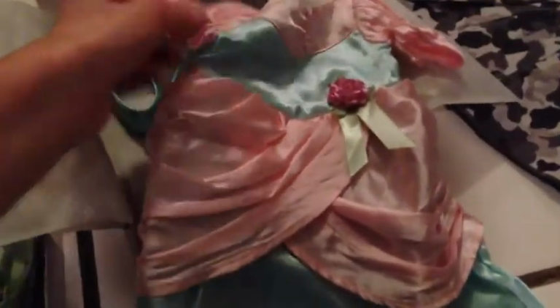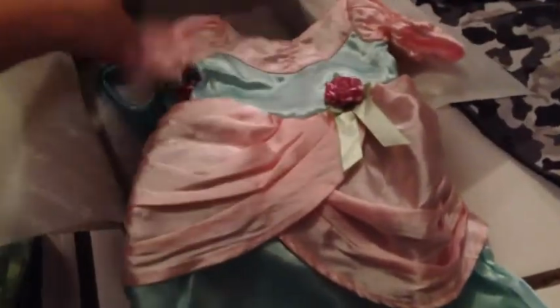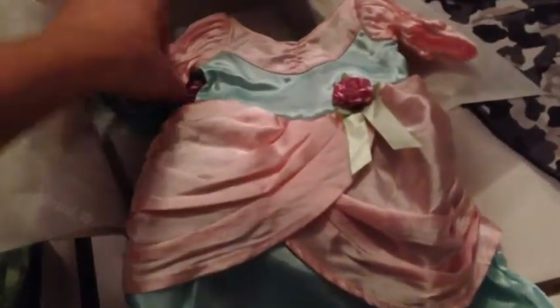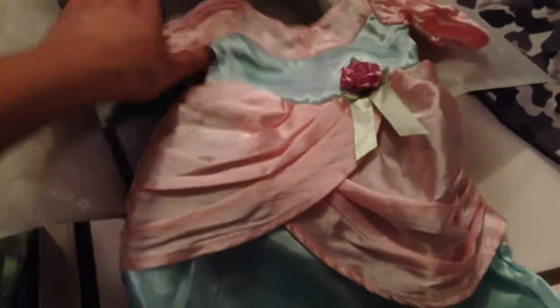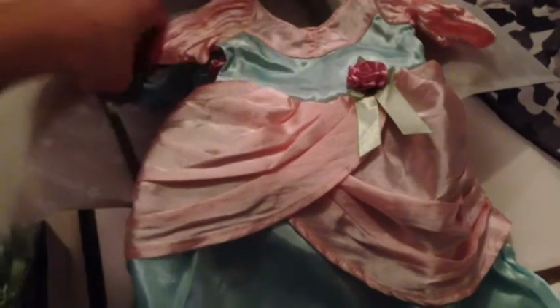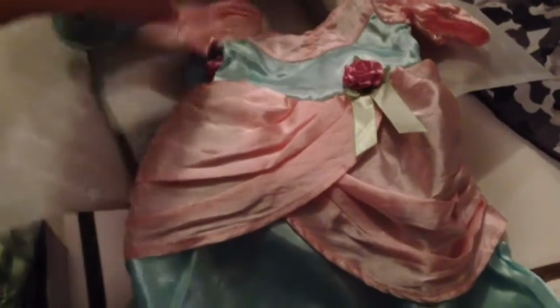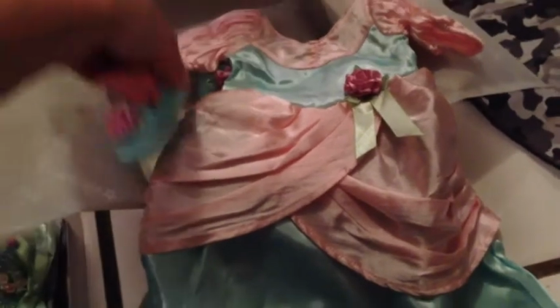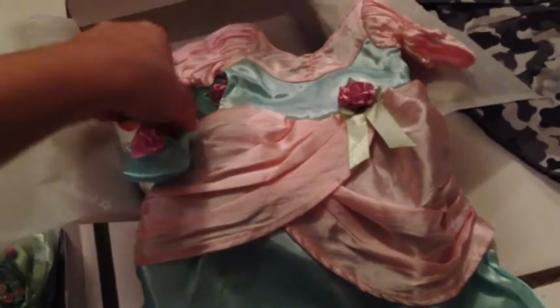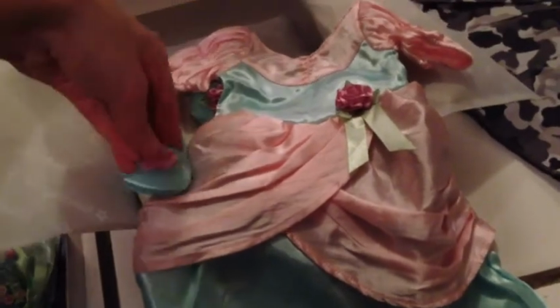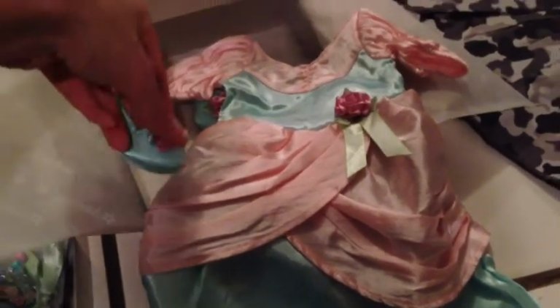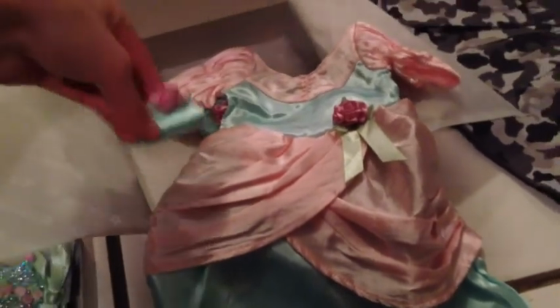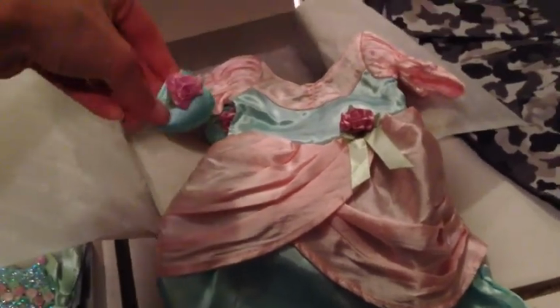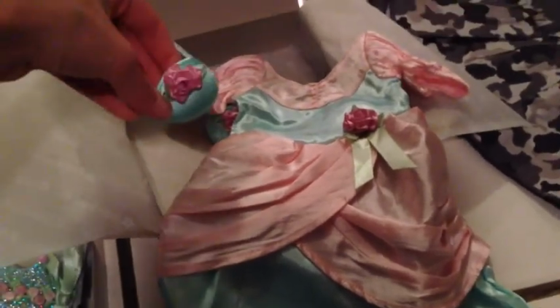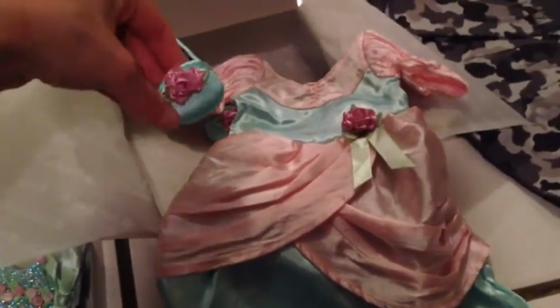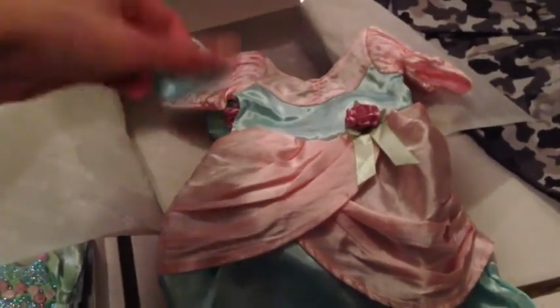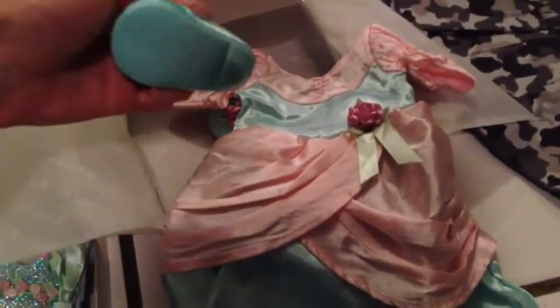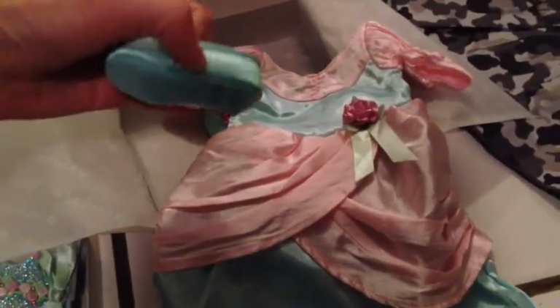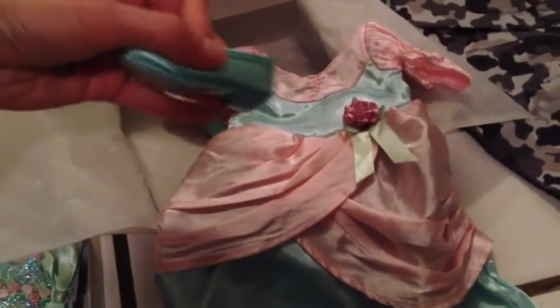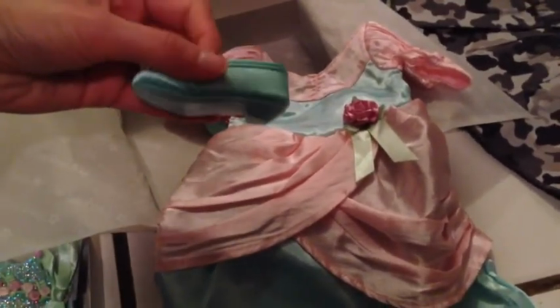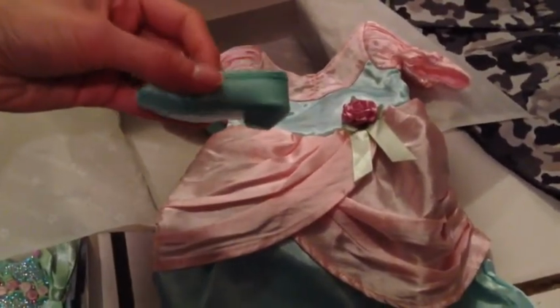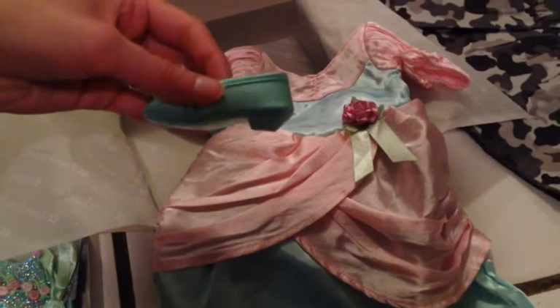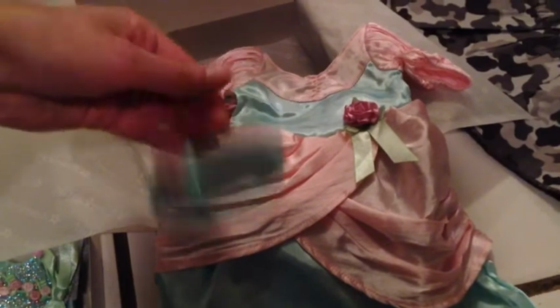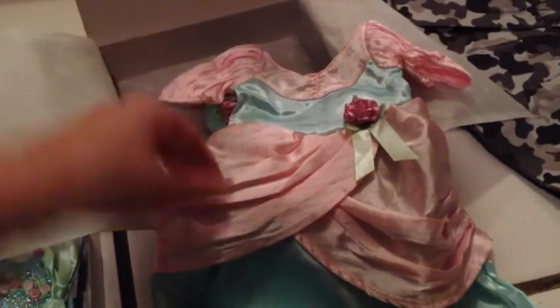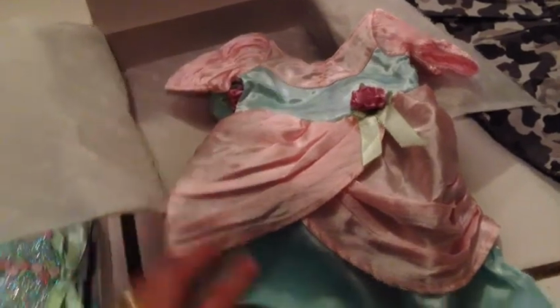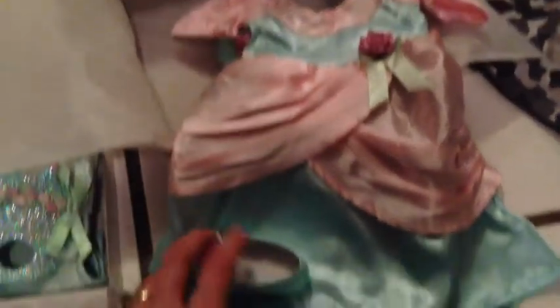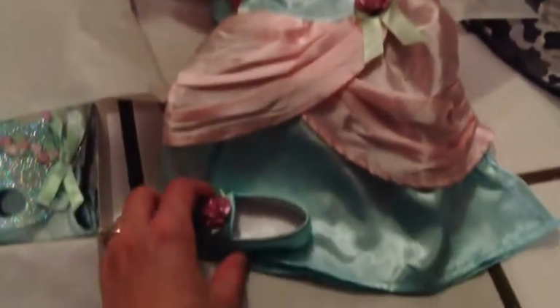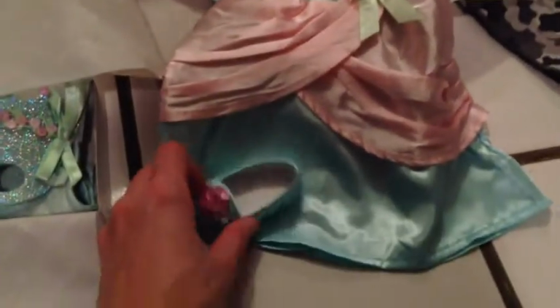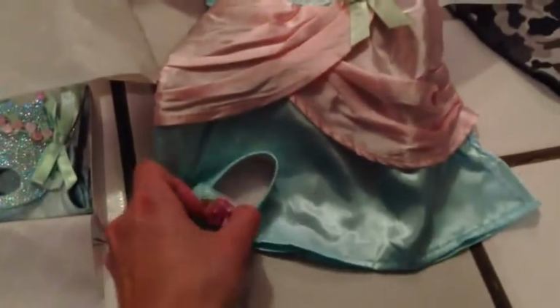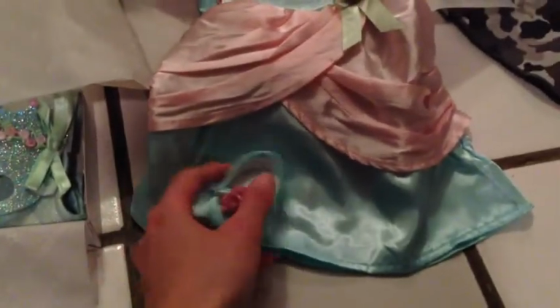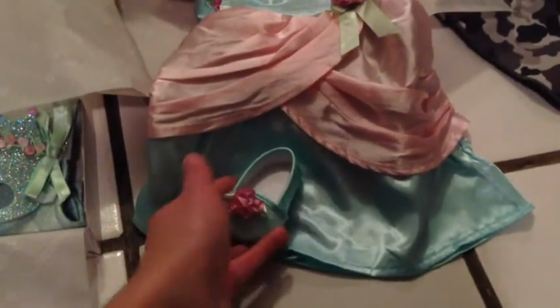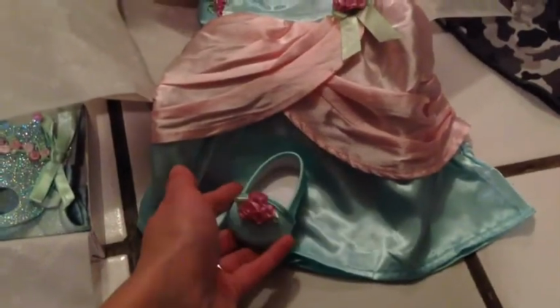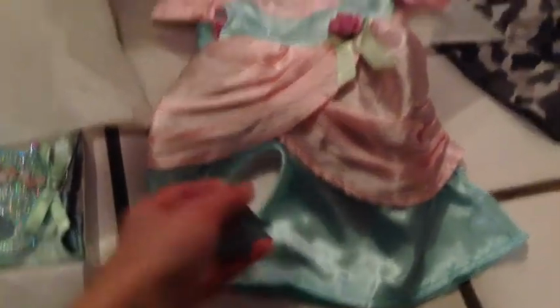They're just really, really nice. And here's the fancy dress — it comes with these pretty shoes, they're like slippers with a little bit of a heel on them and a little rosette.